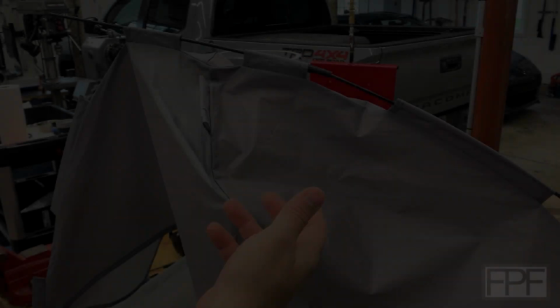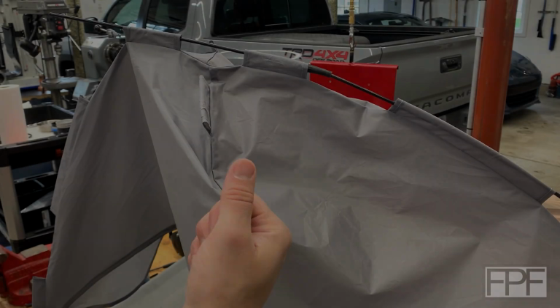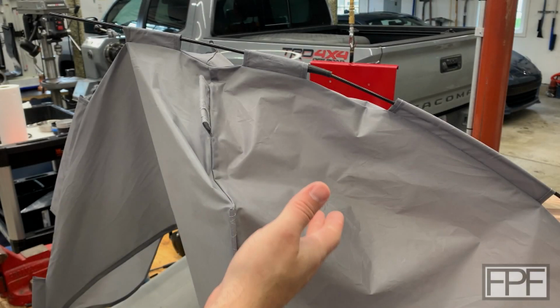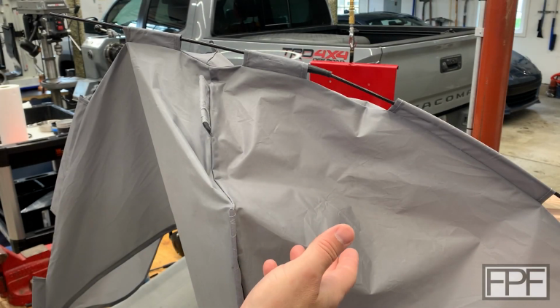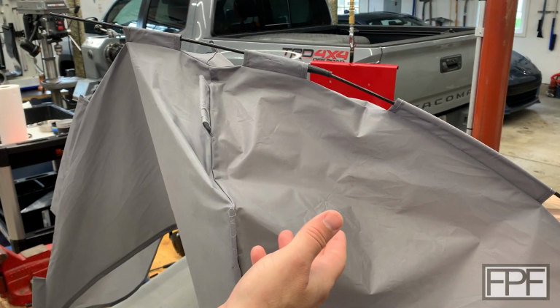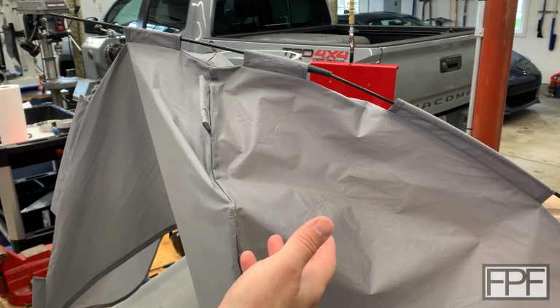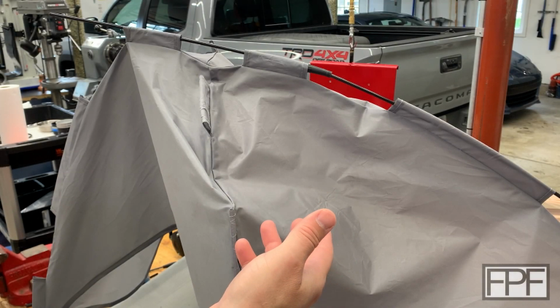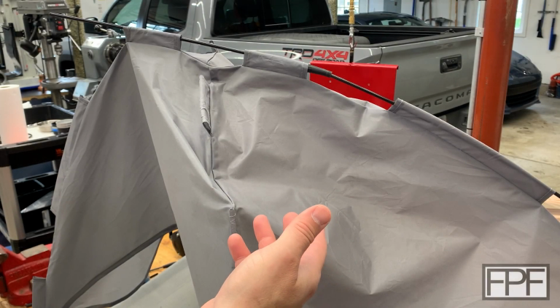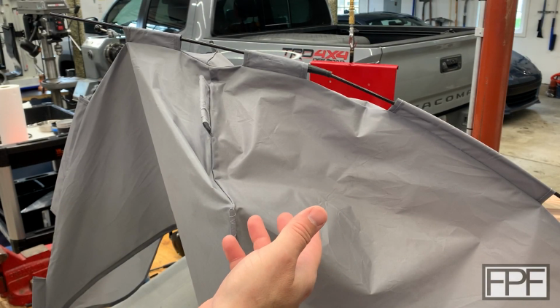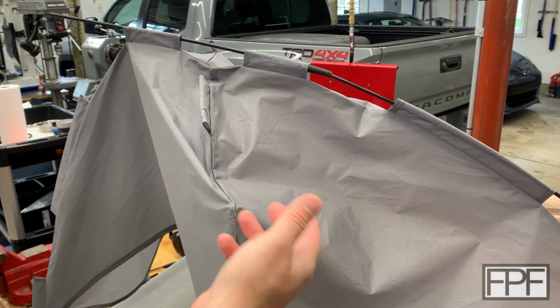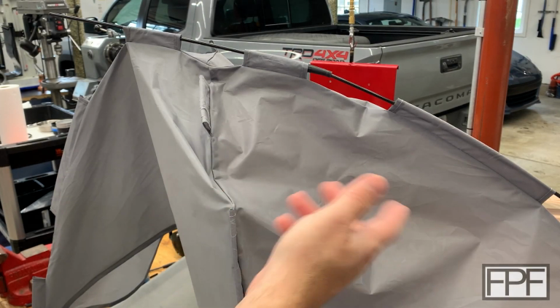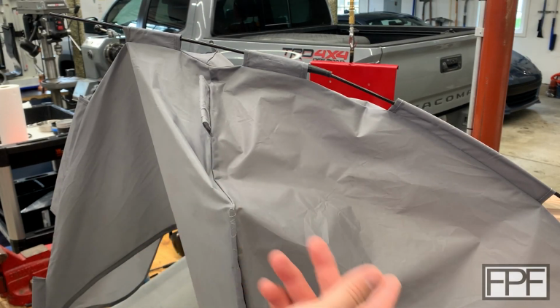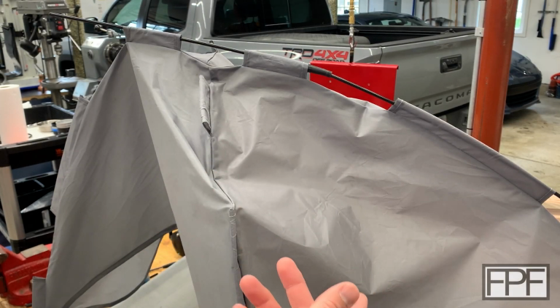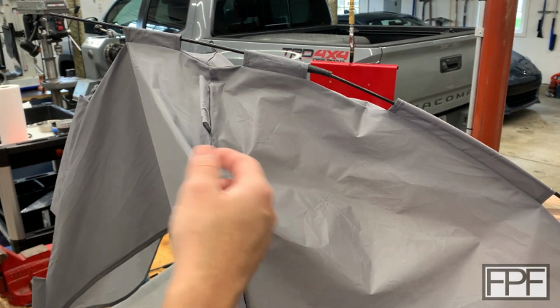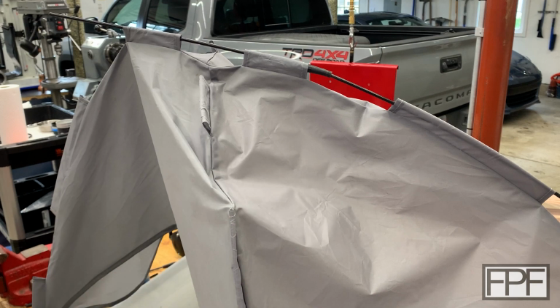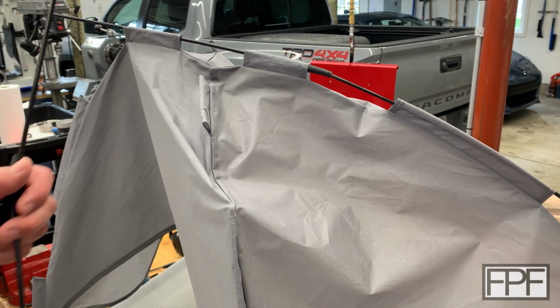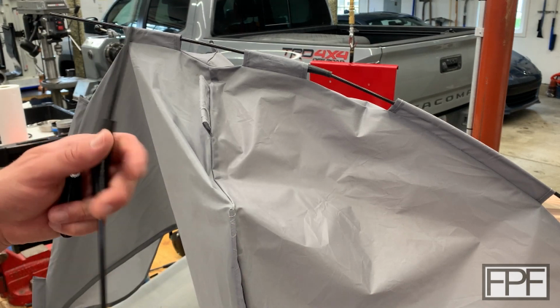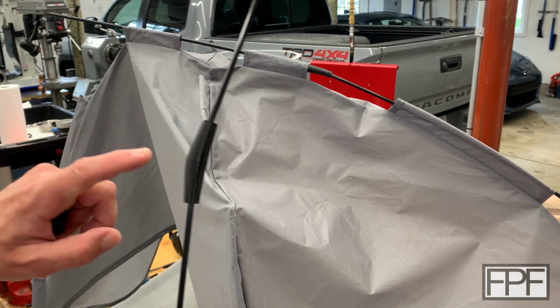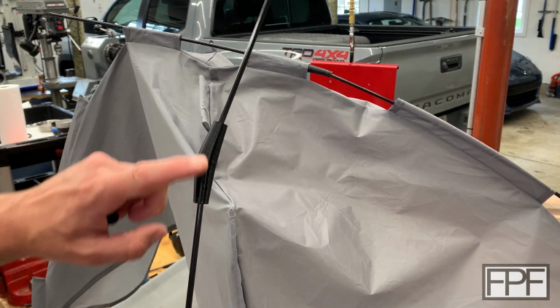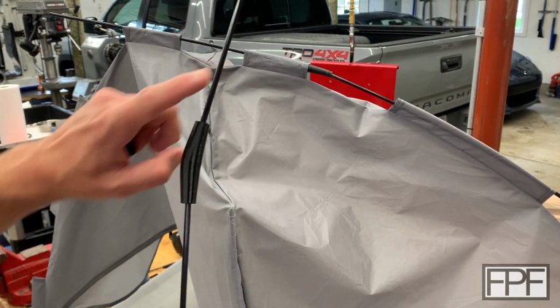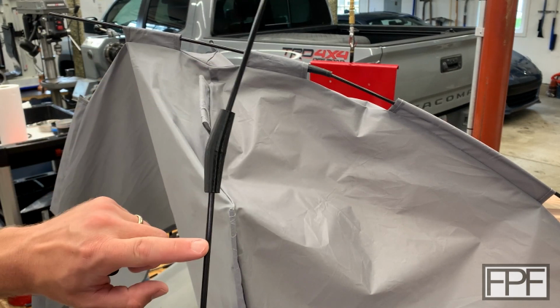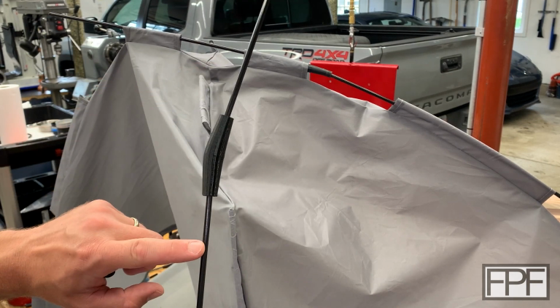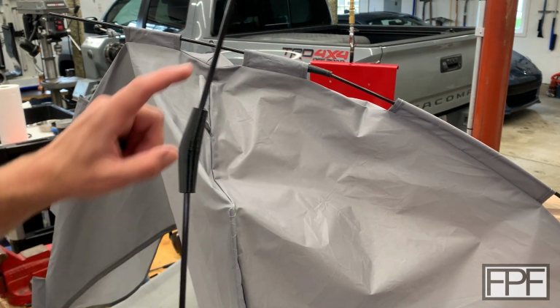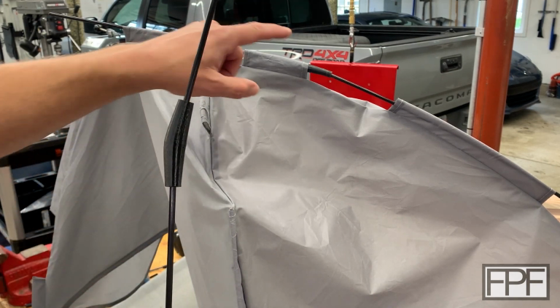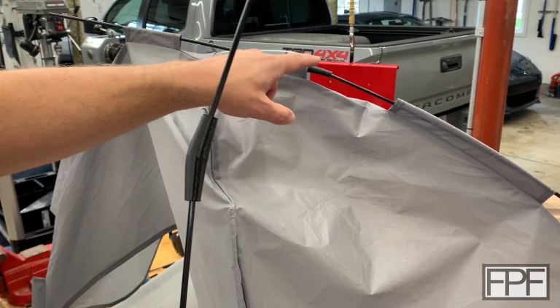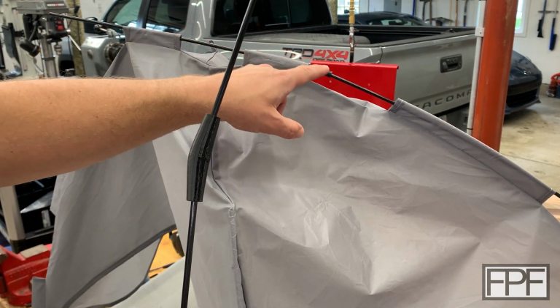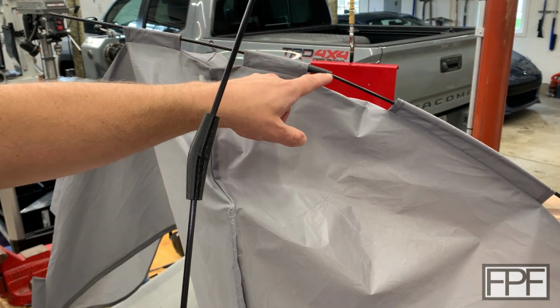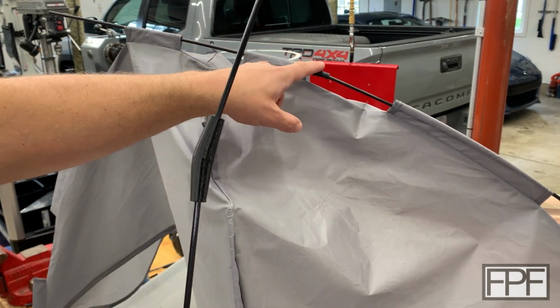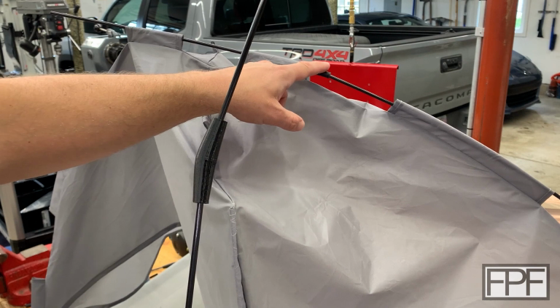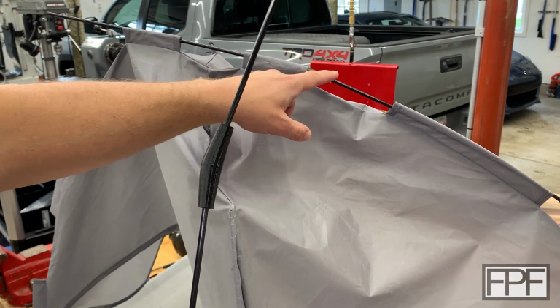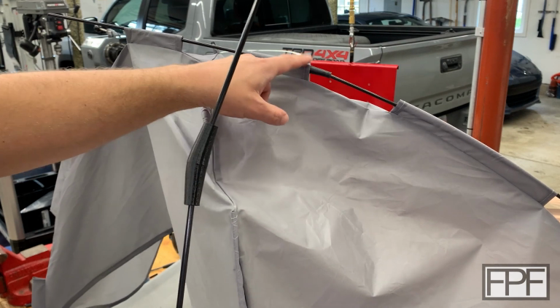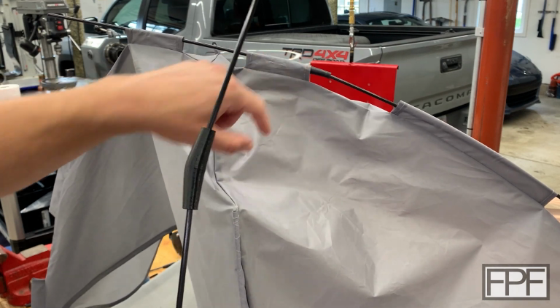Hey guys, Rich here. Quick update on the dog bed video we did last week. This is the outdoor dog bed with the TPU connectors that we made for the fiberglass rods, to replace the original ones that got brittle and were just breaking apart.